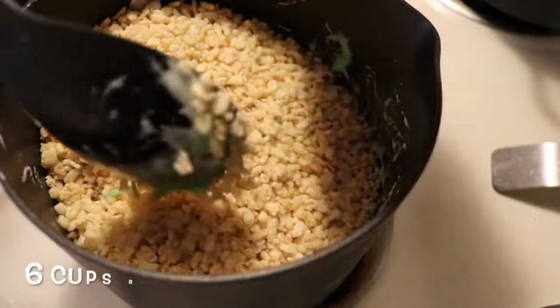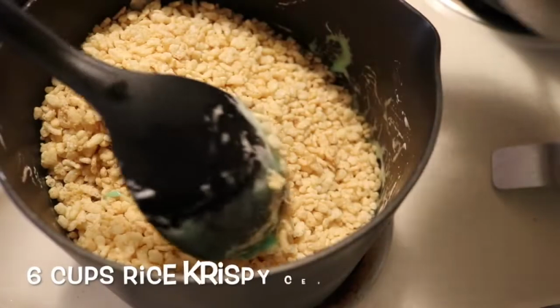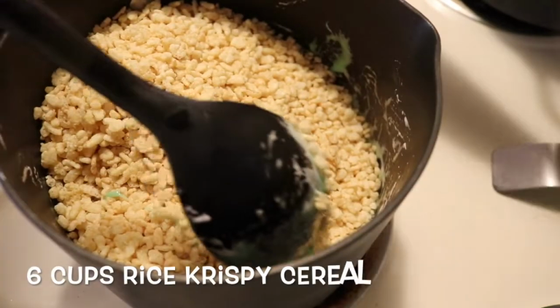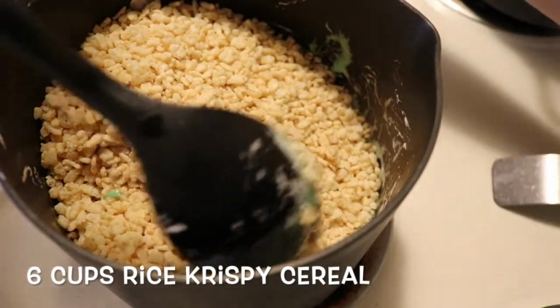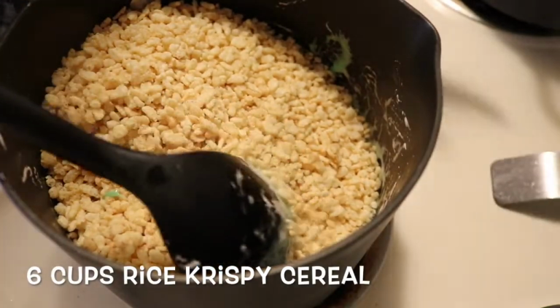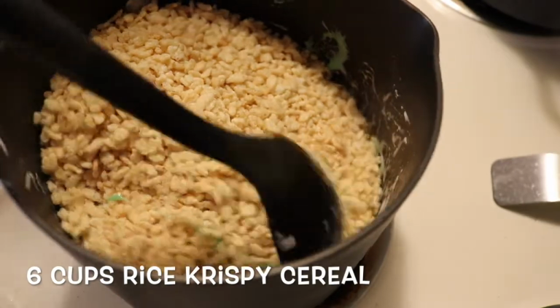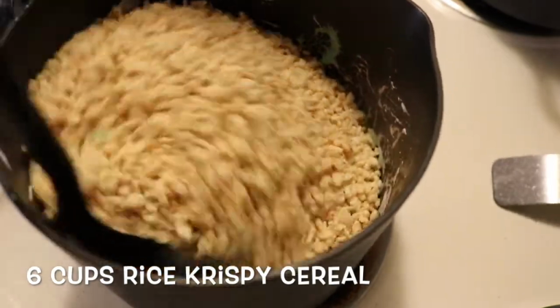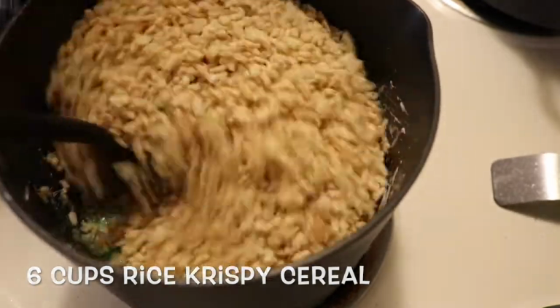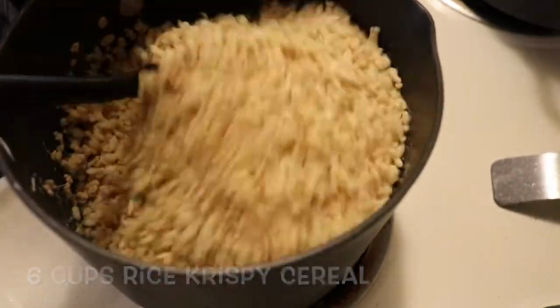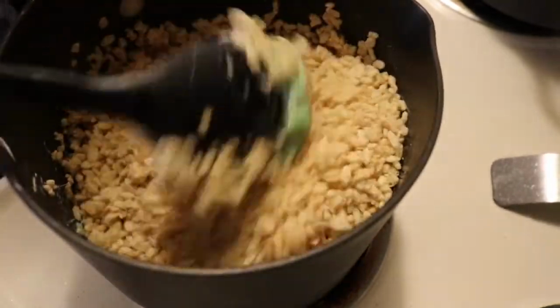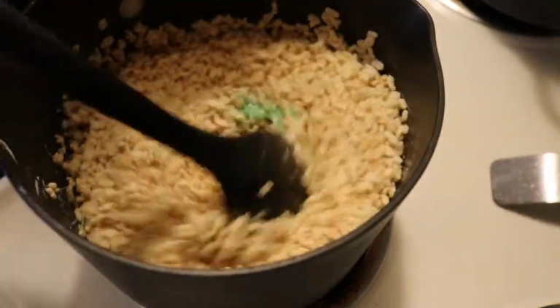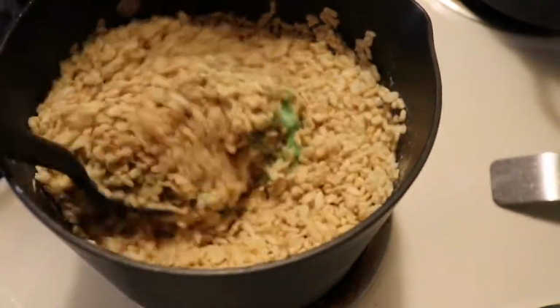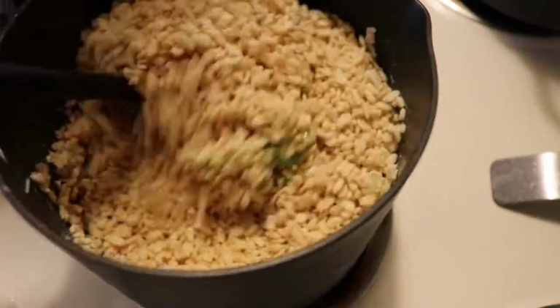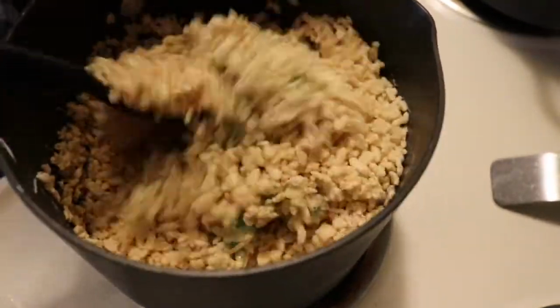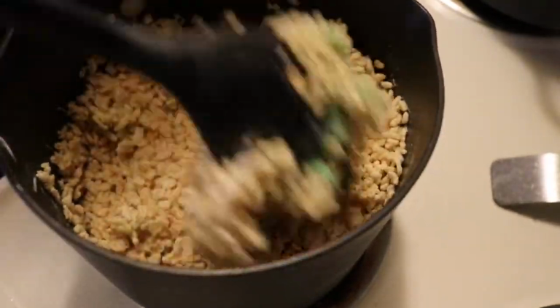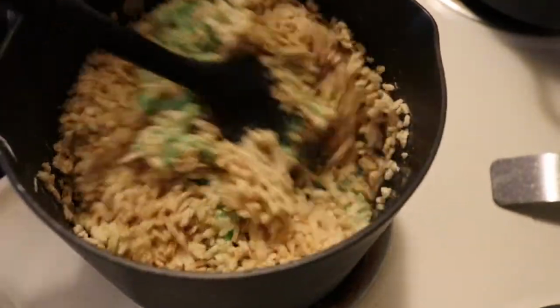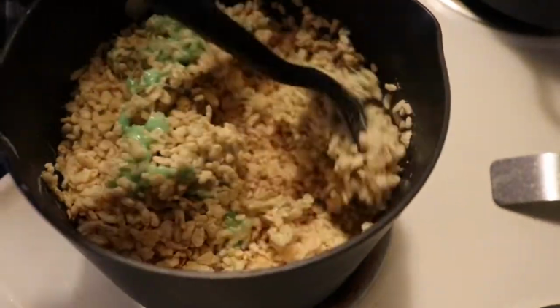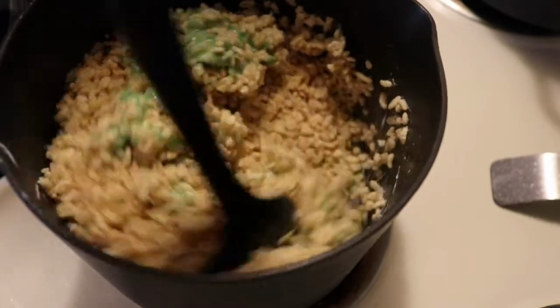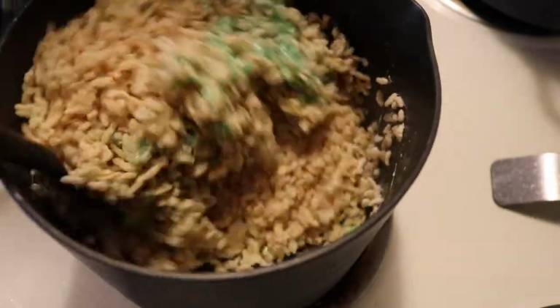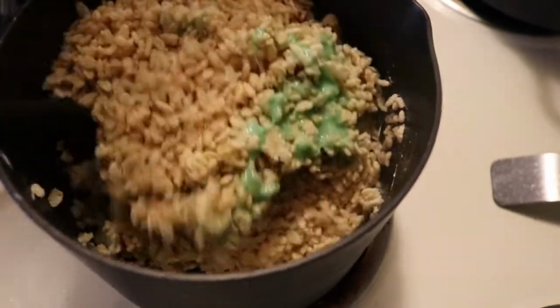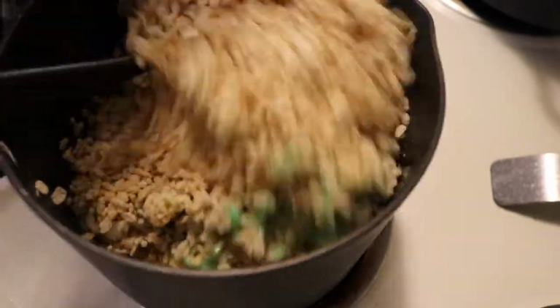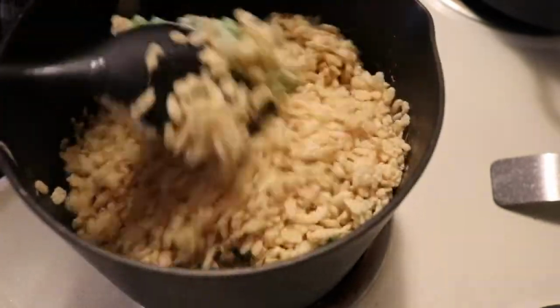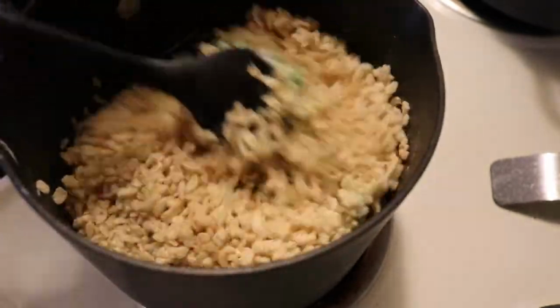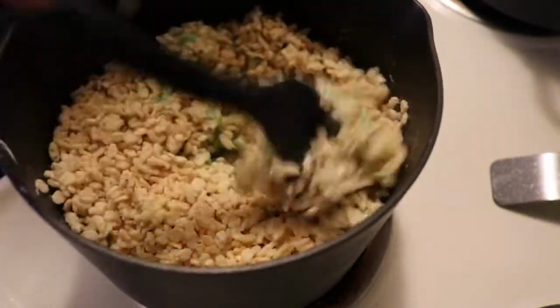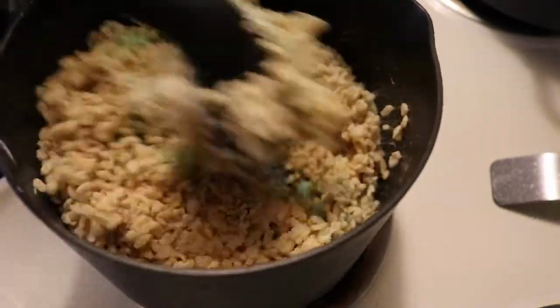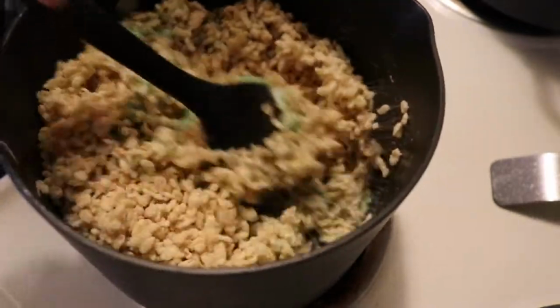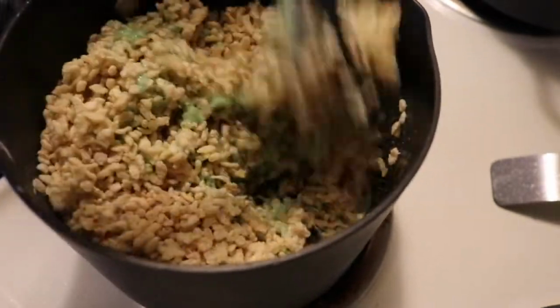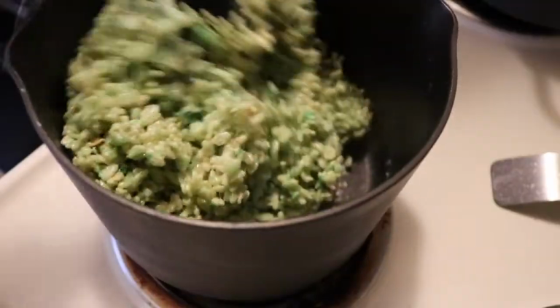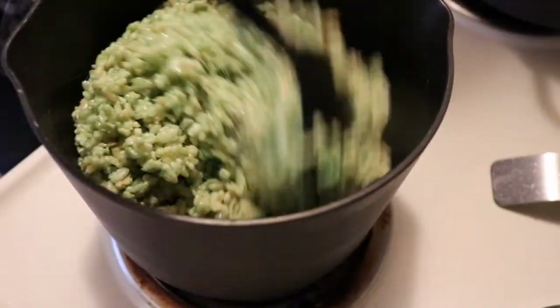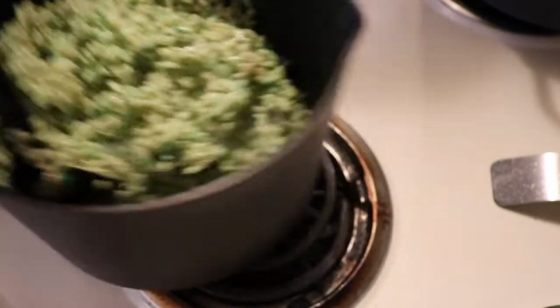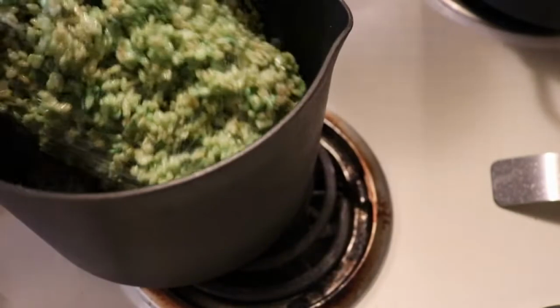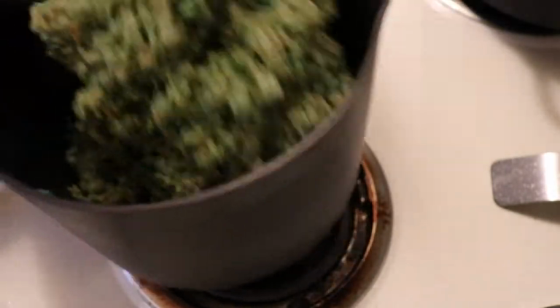Now we're going to stir in our rice krispie cereal. We want to make sure that the marshmallows coat all the cereal evenly so that way we get an even distribution of color.